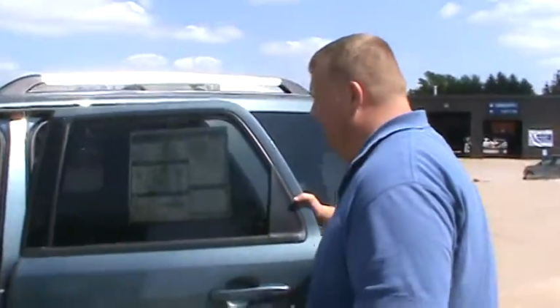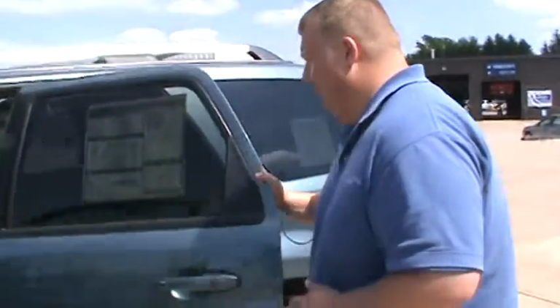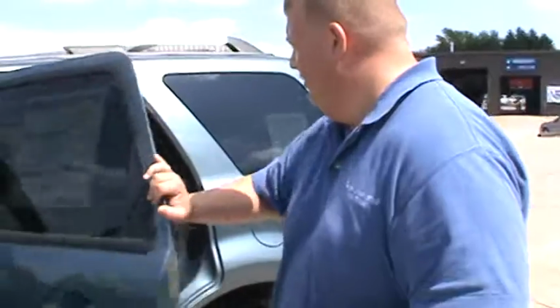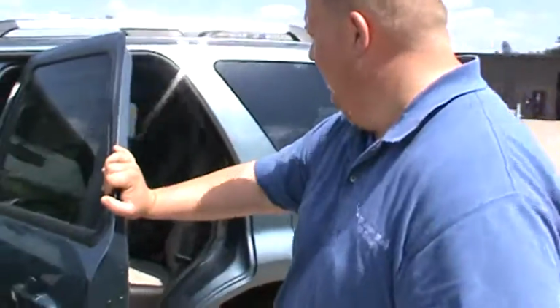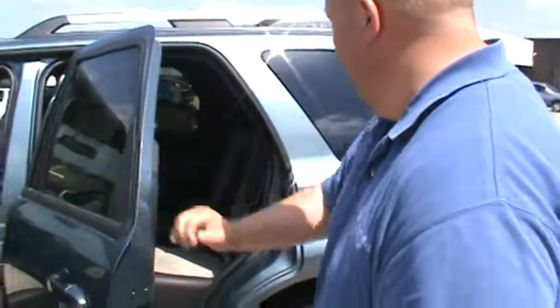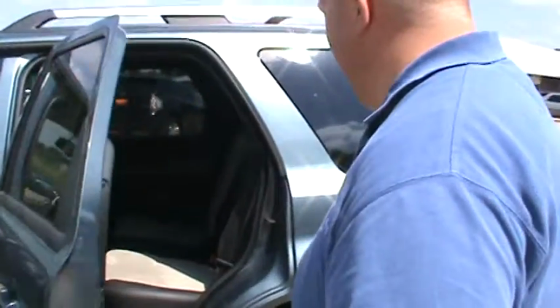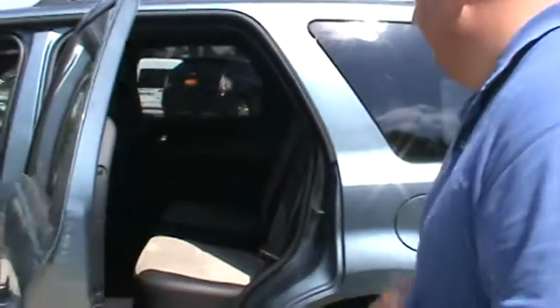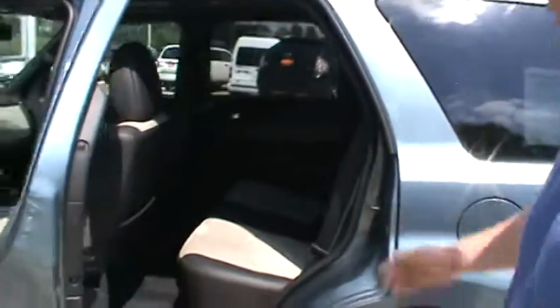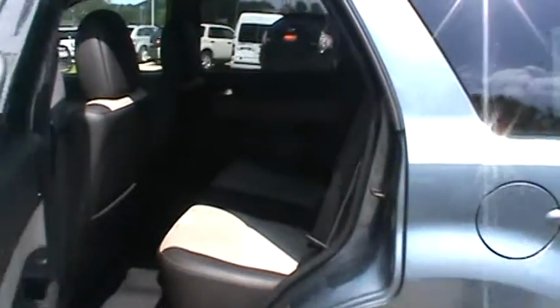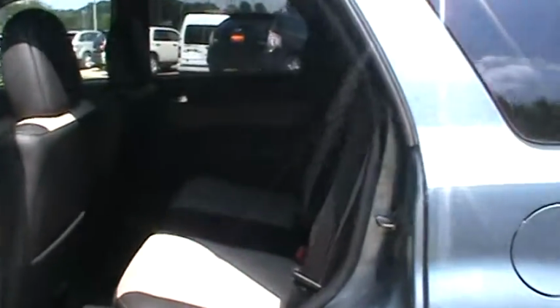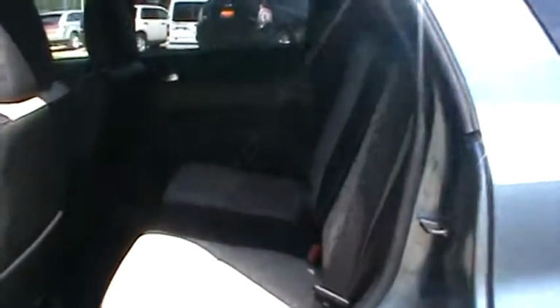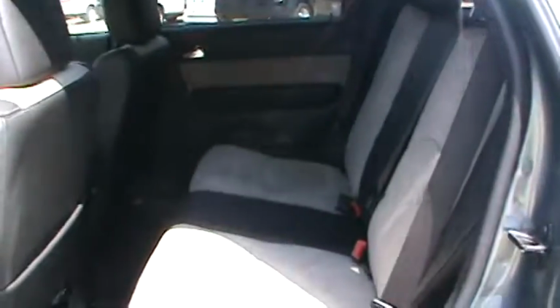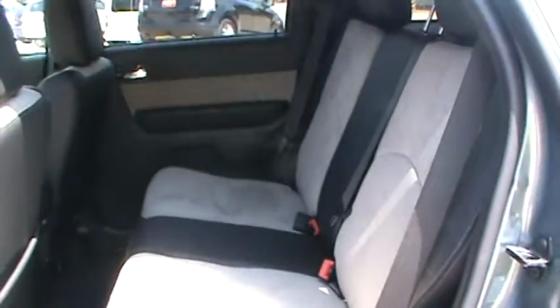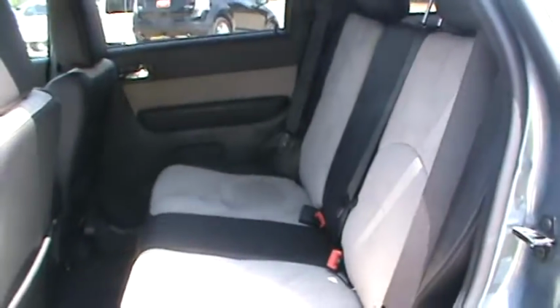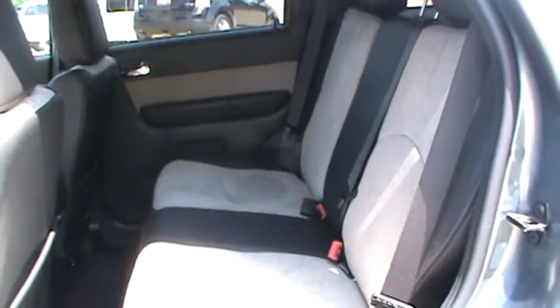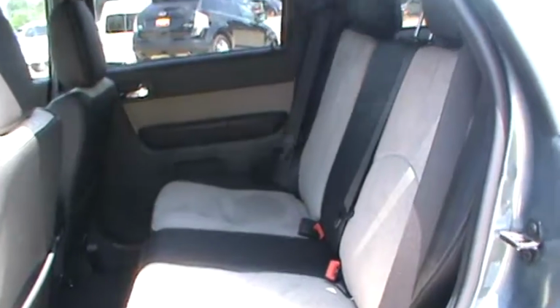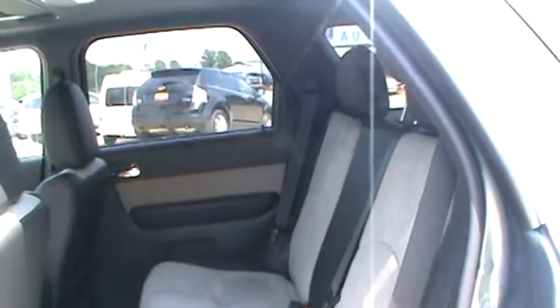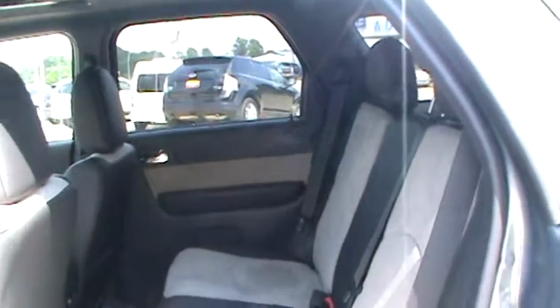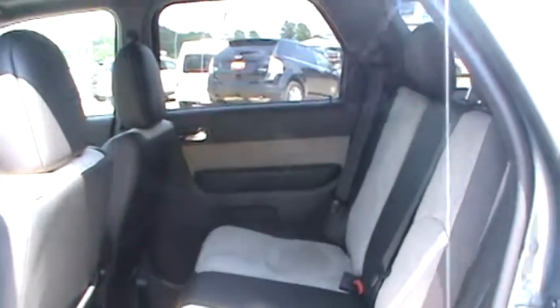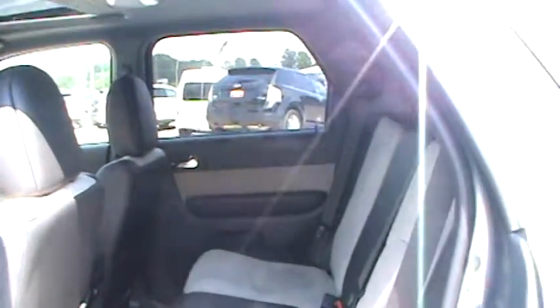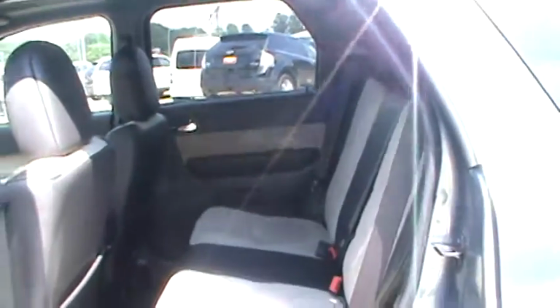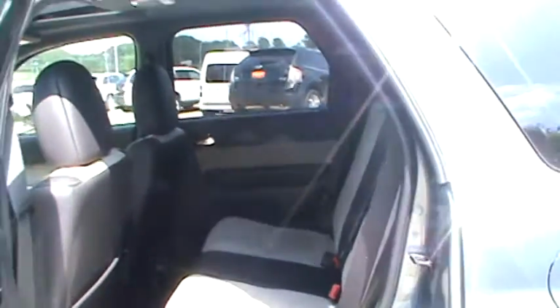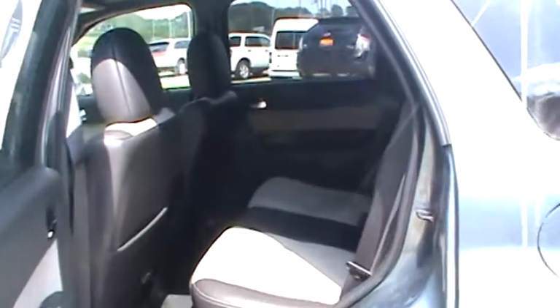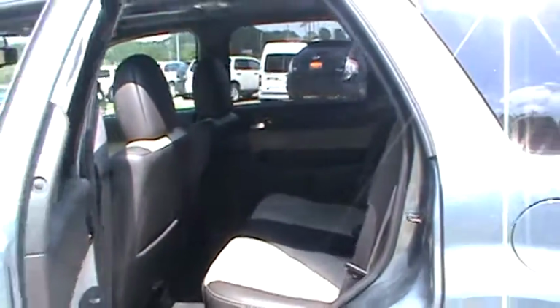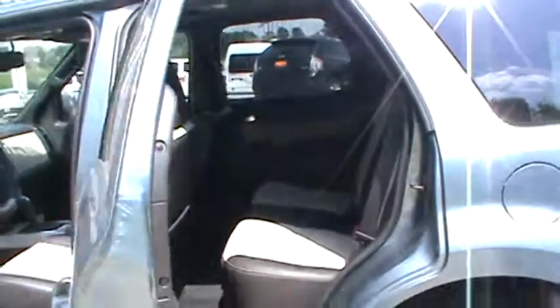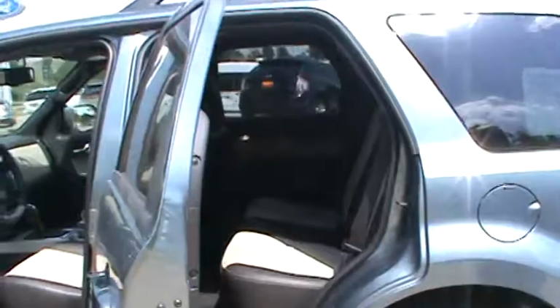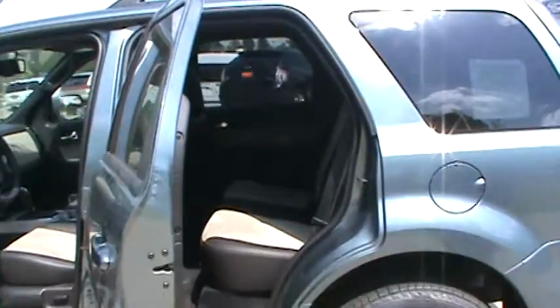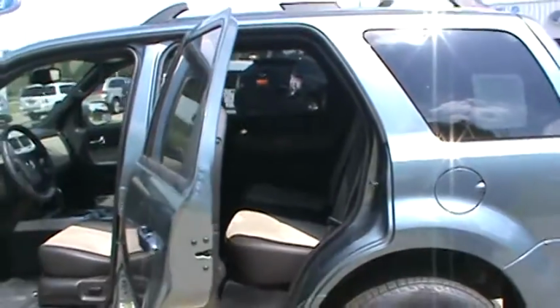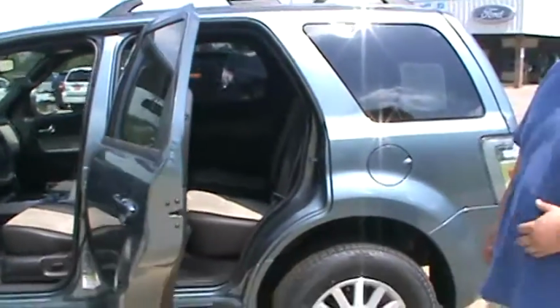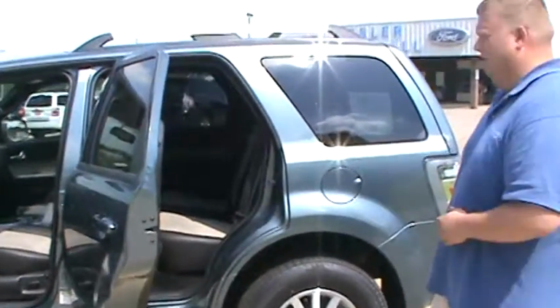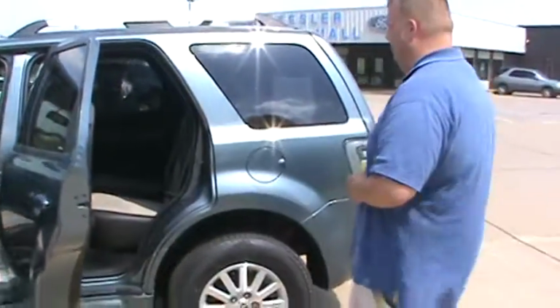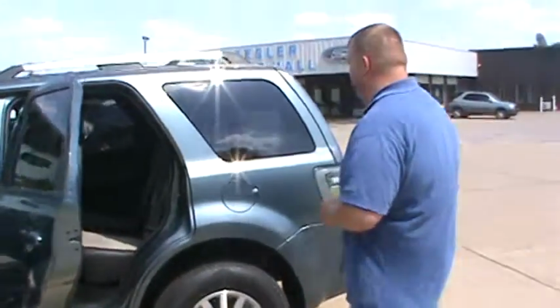This is a five-passenger seating configuration, as you can see back there. And this has the four-wheel drive intelligent system — you don't have to worry about turning on the four-wheel drive. It automatically kicks in the front-wheel drive and four-wheel drive when you need it.